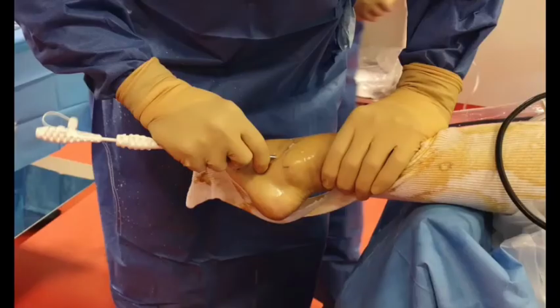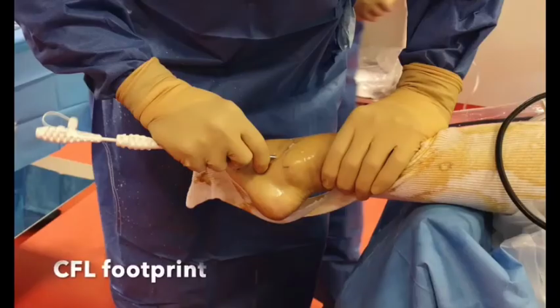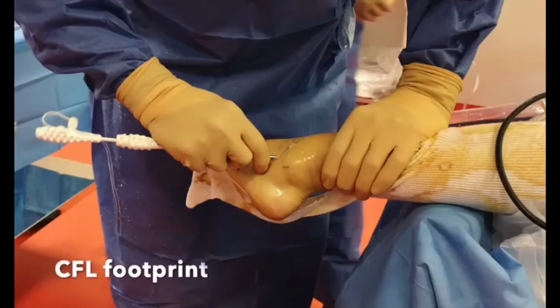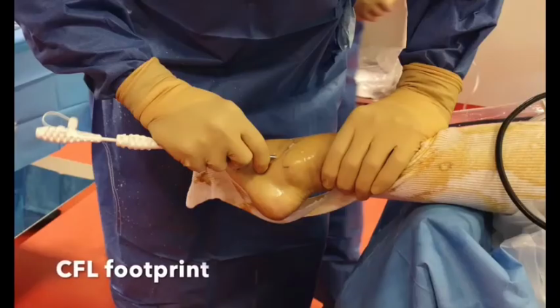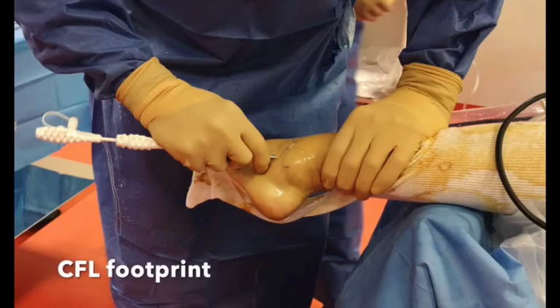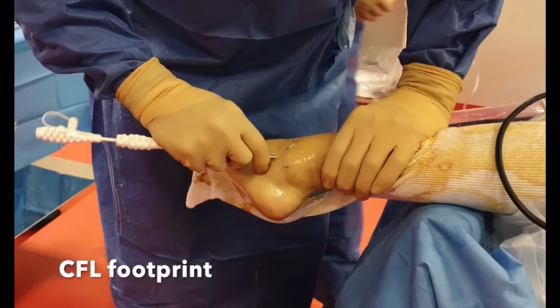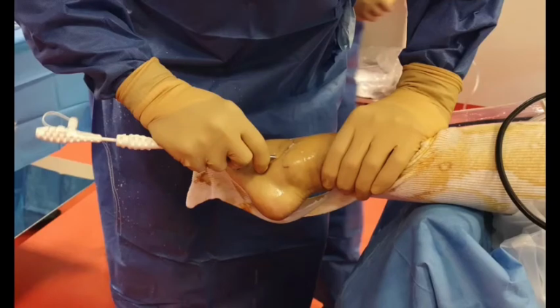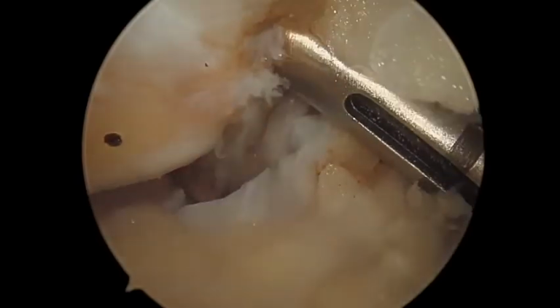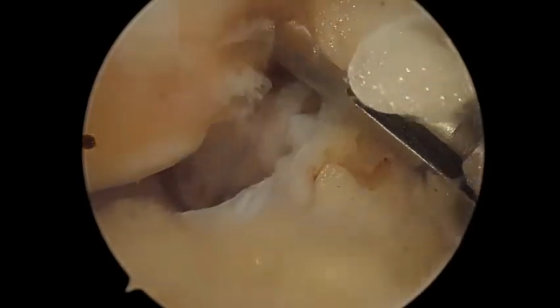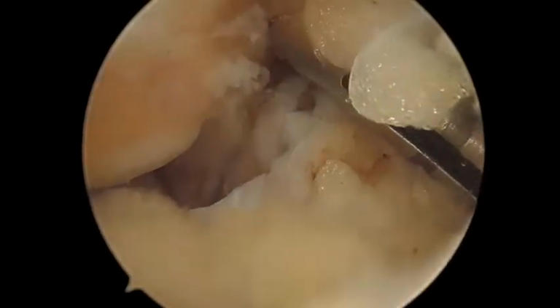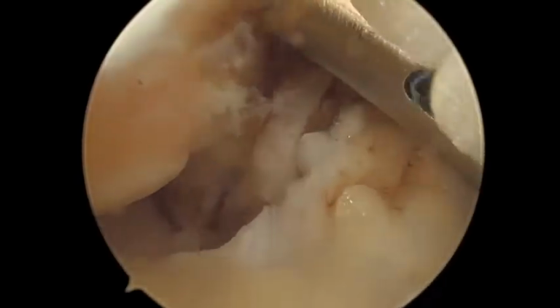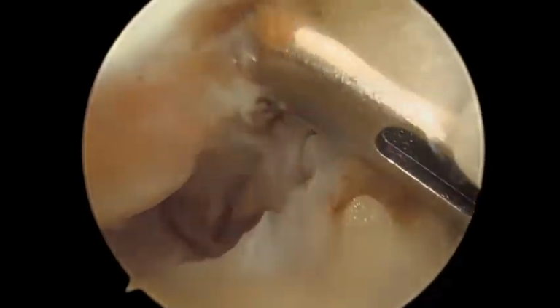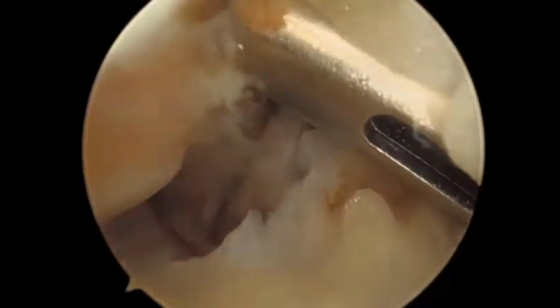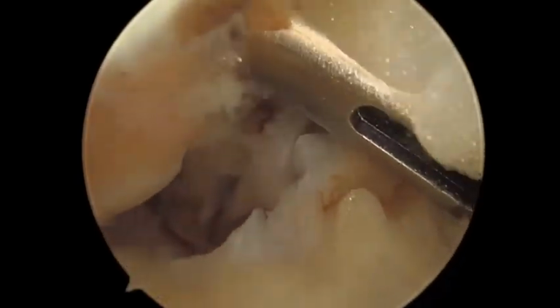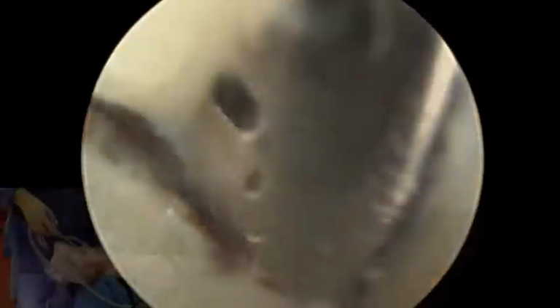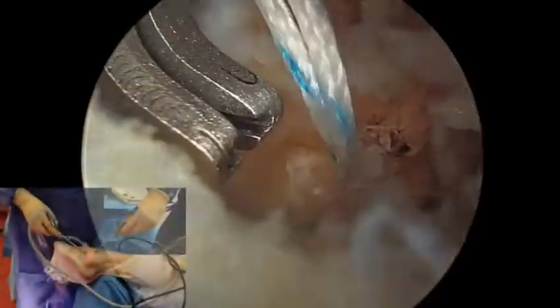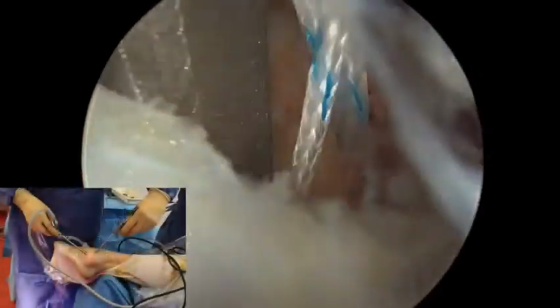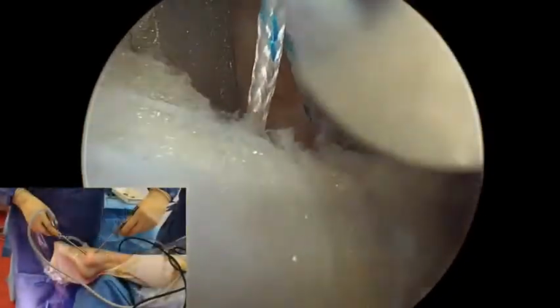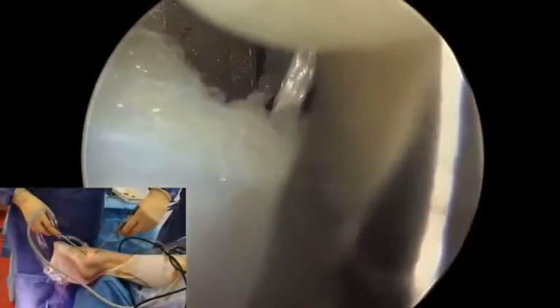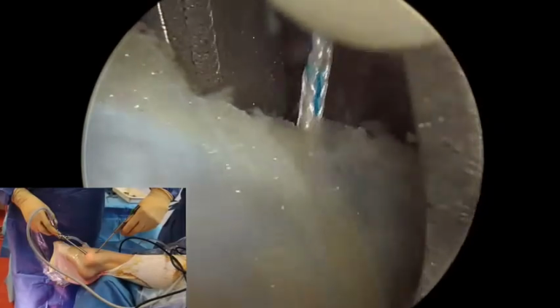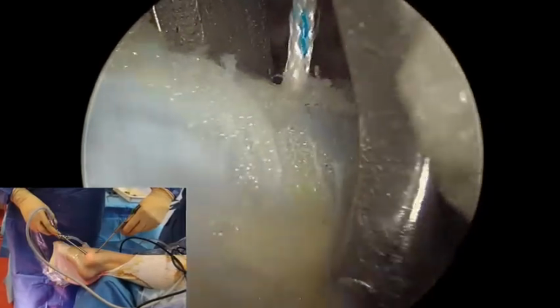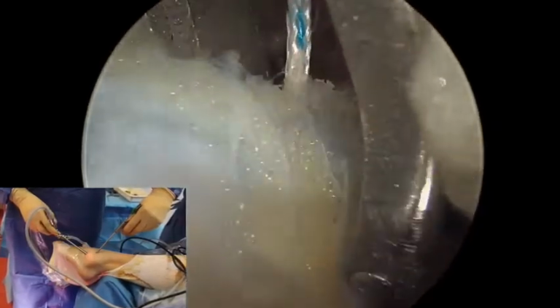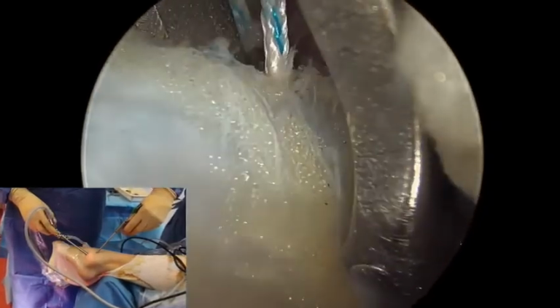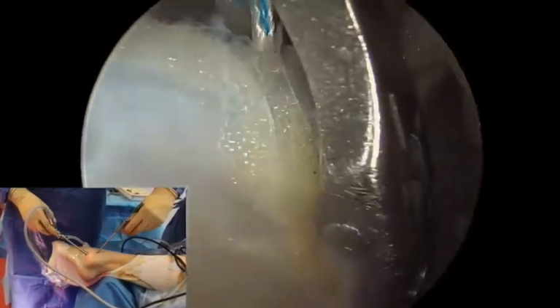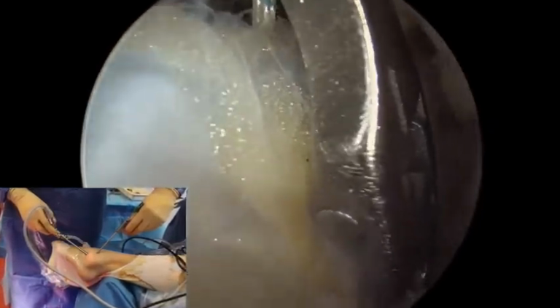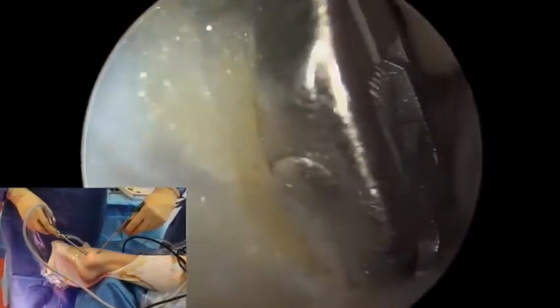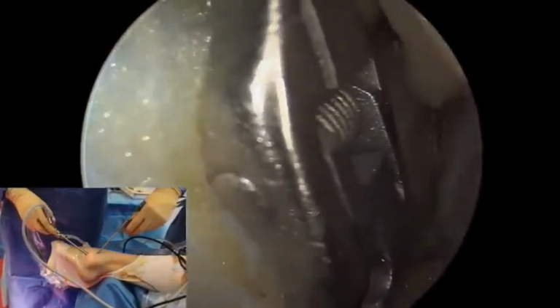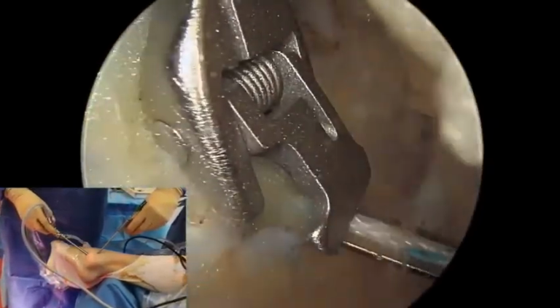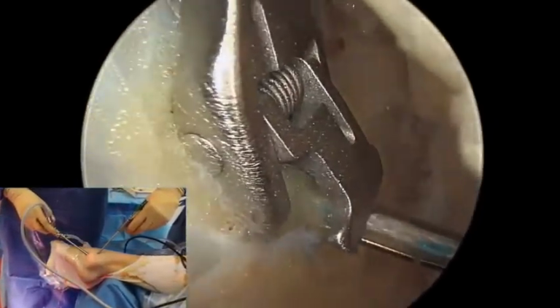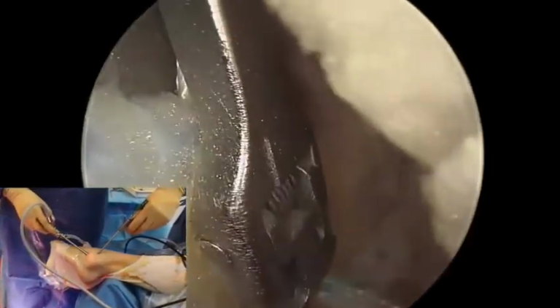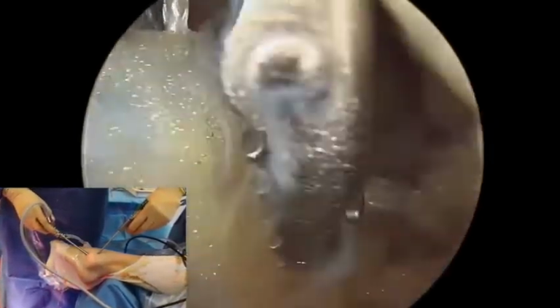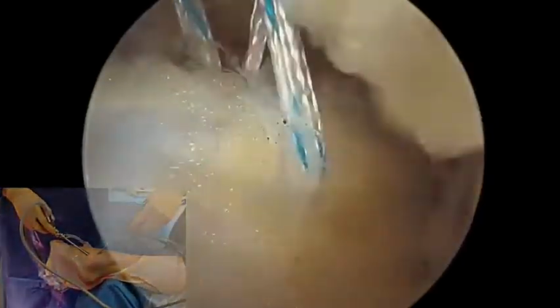The first anchor is placed in the CFL footprint through the endoscopic lateral portal. The arthroscope is then moved to this portal and sutures are passed through the CFL and the inferior extensor retinaculum.